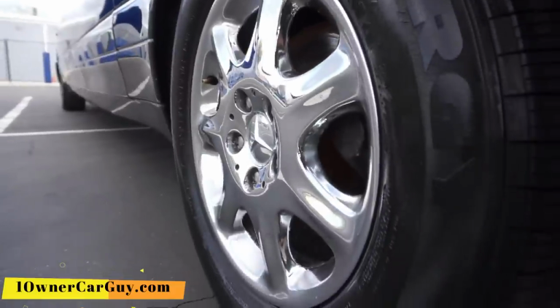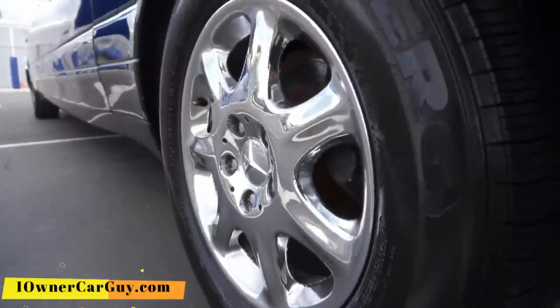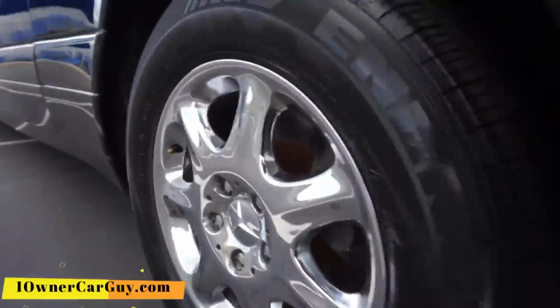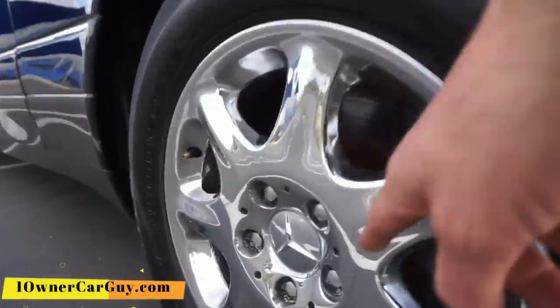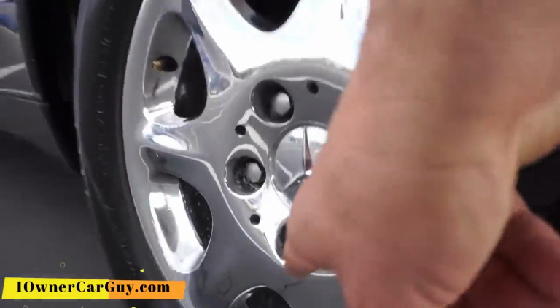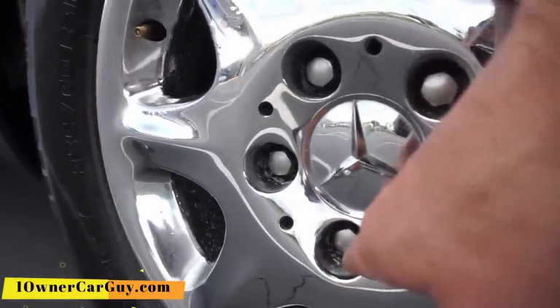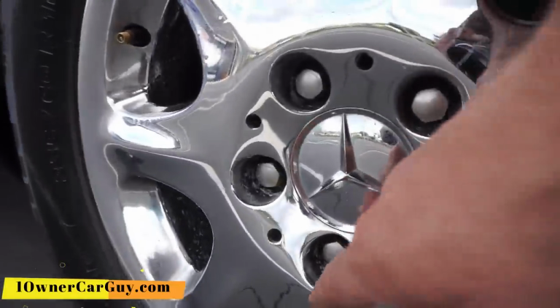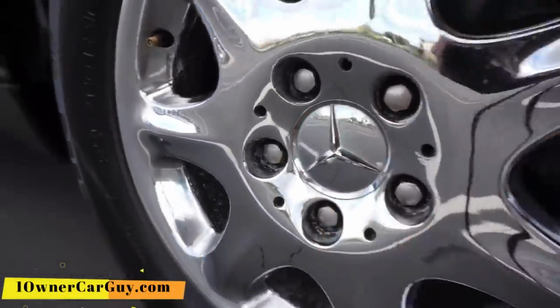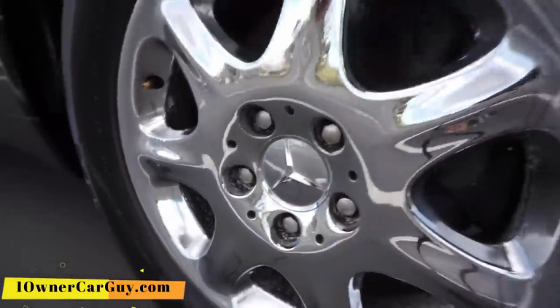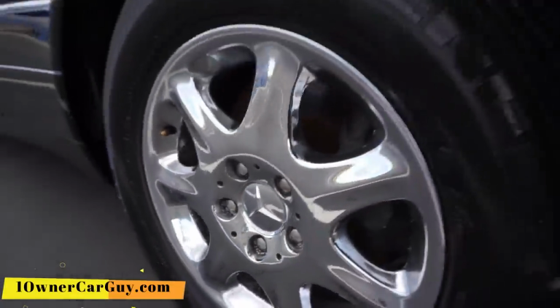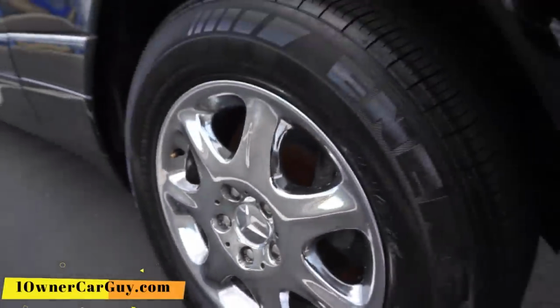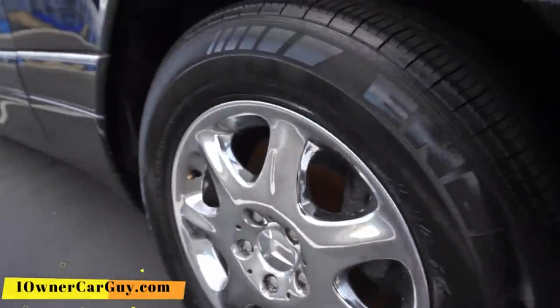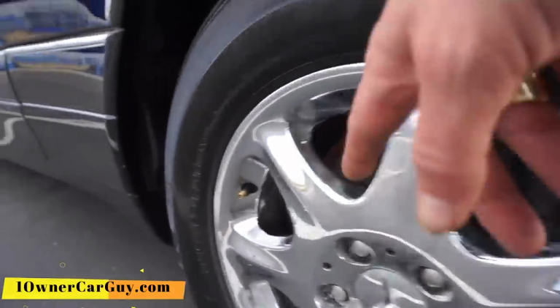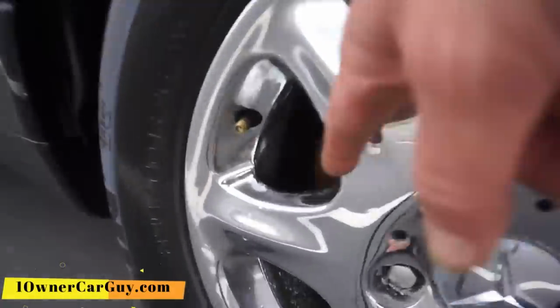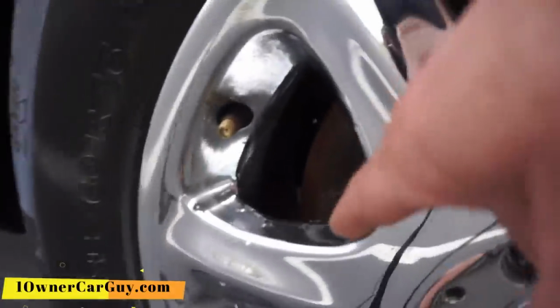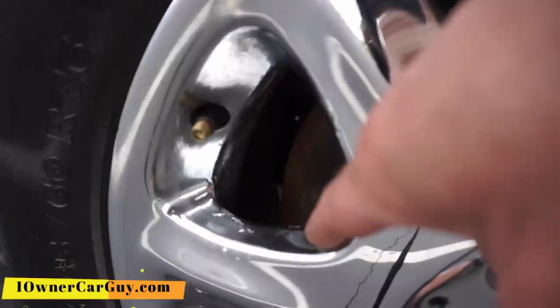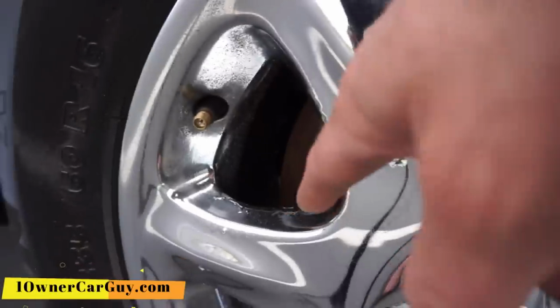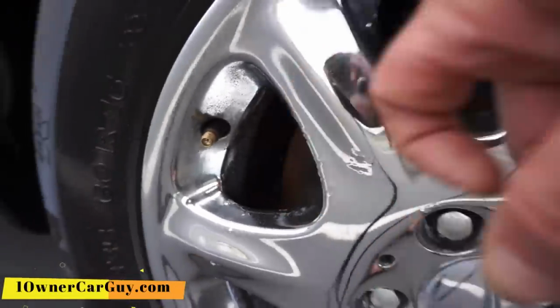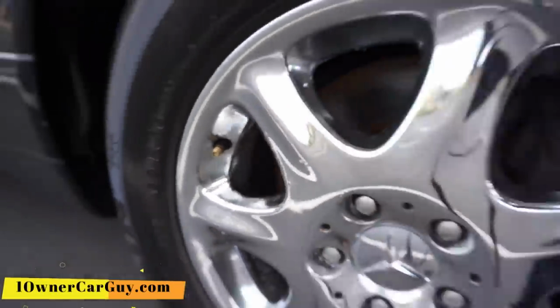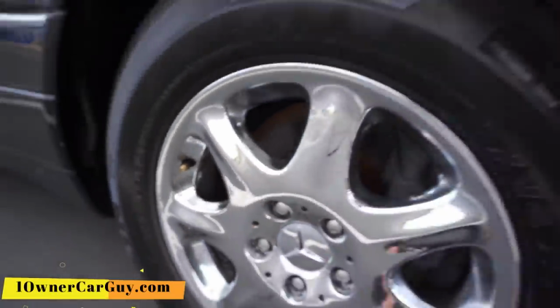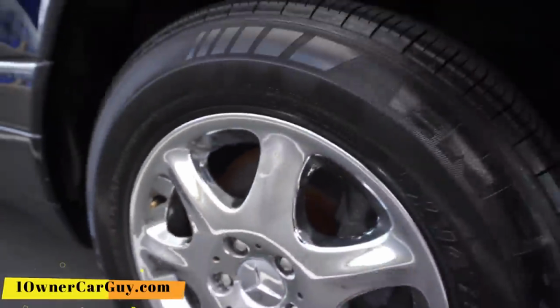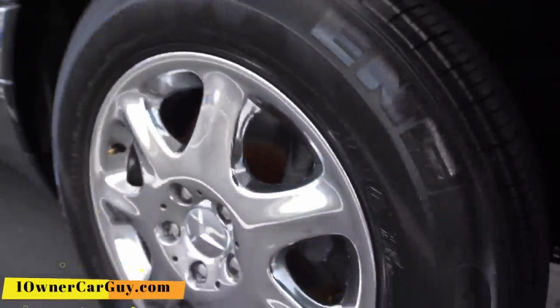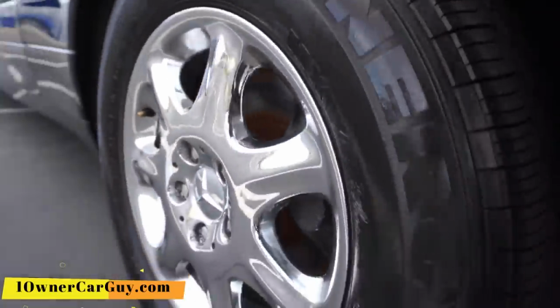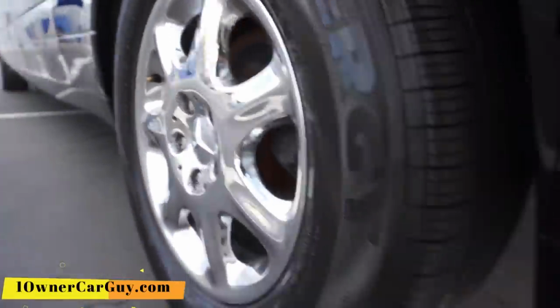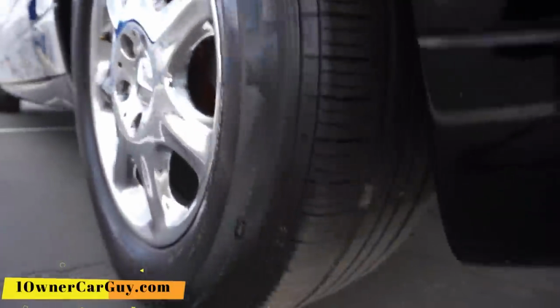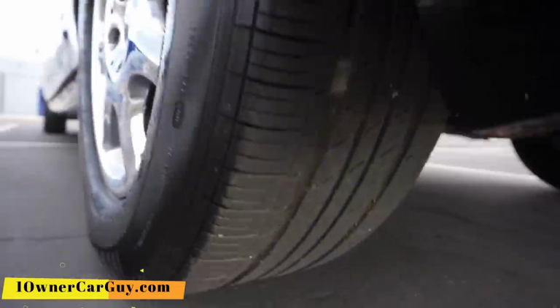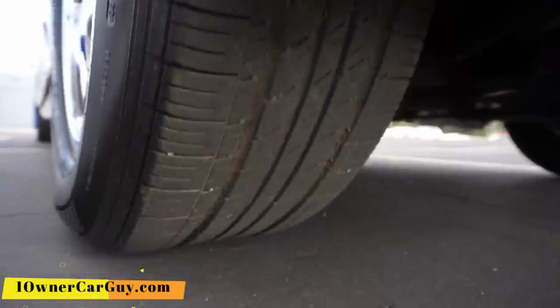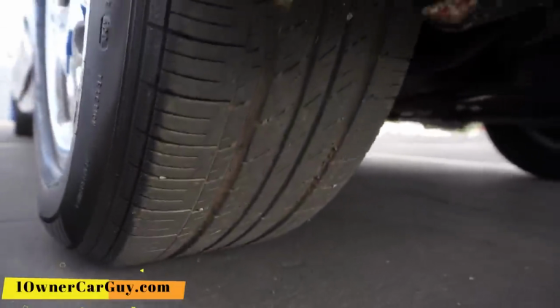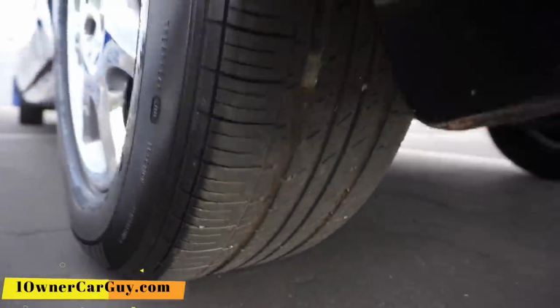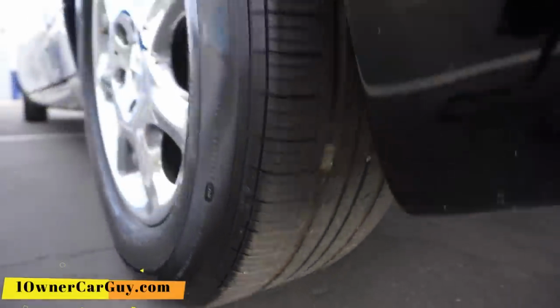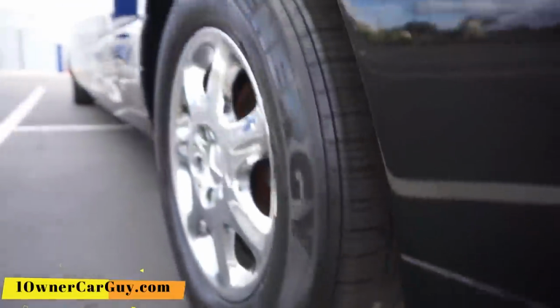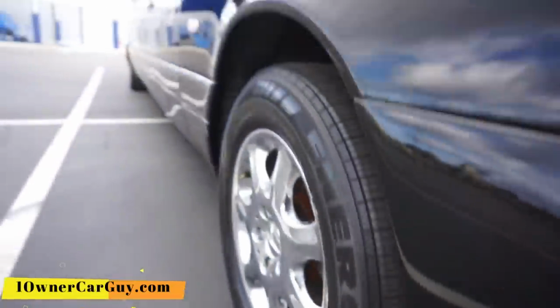Wheels are in pretty good shape. You can get in here and clean them up a lot — they're starting to chip off in places. Tires are great, probably more than half tread.